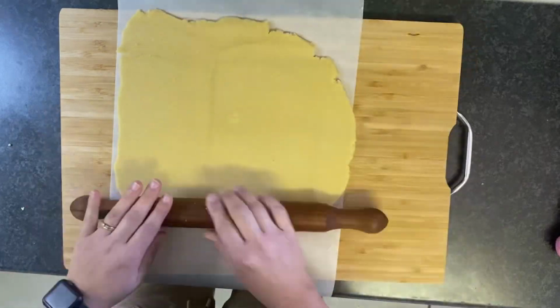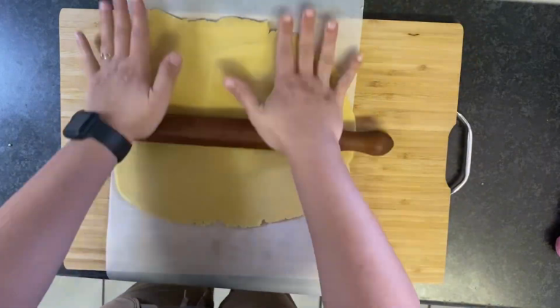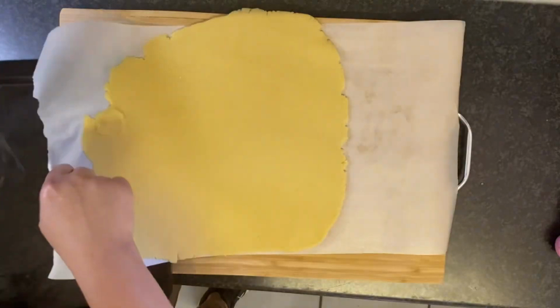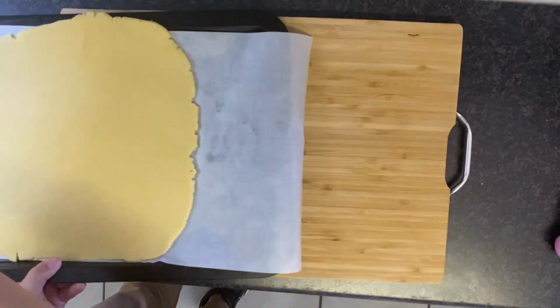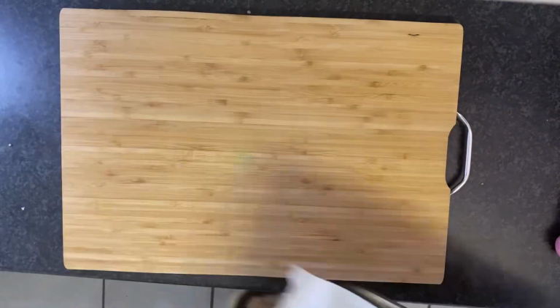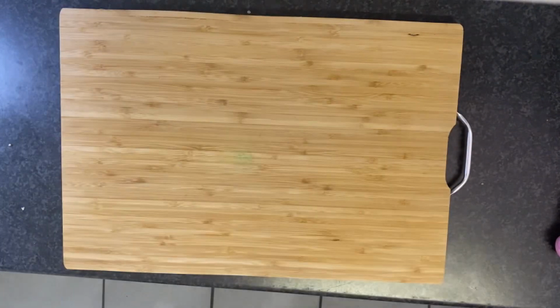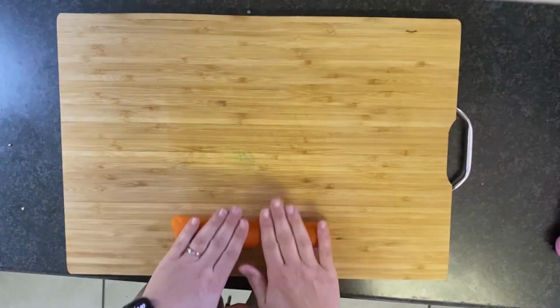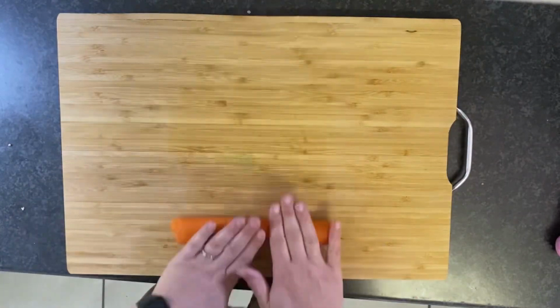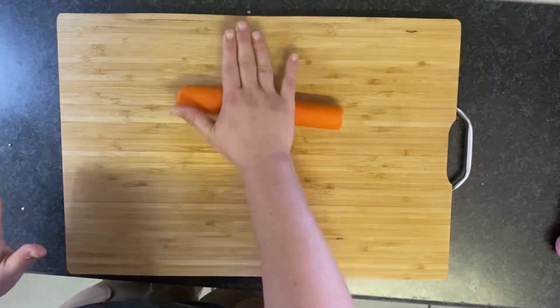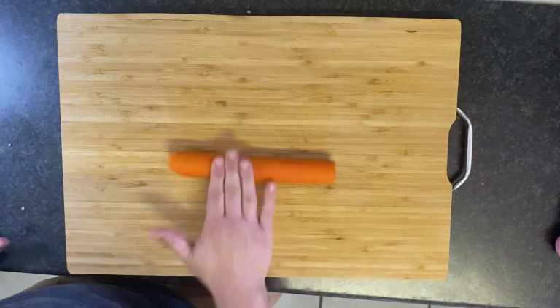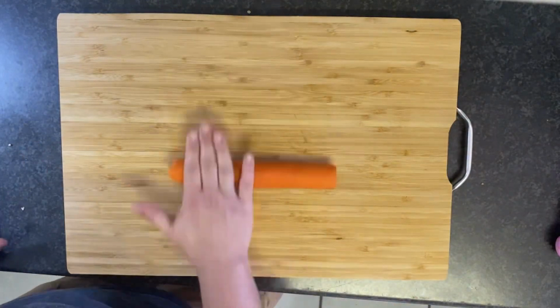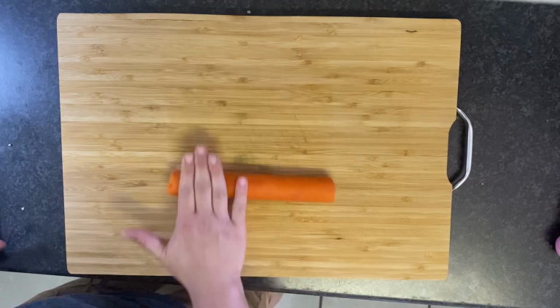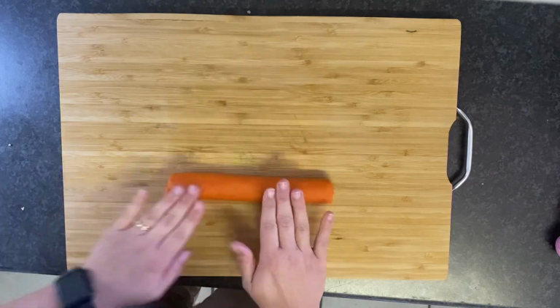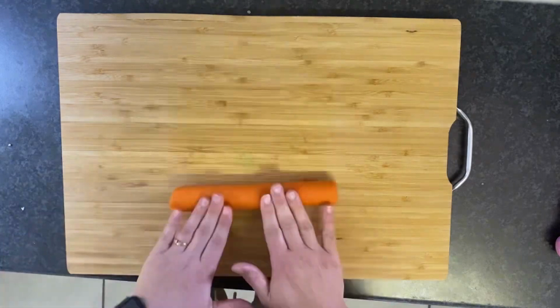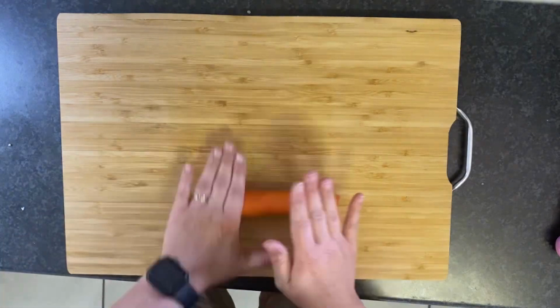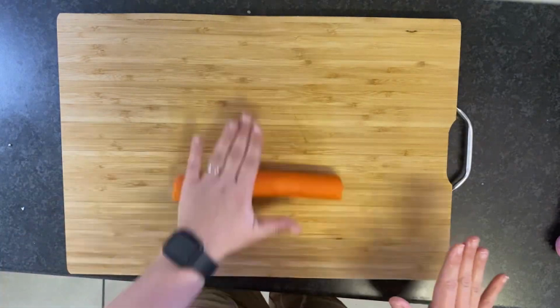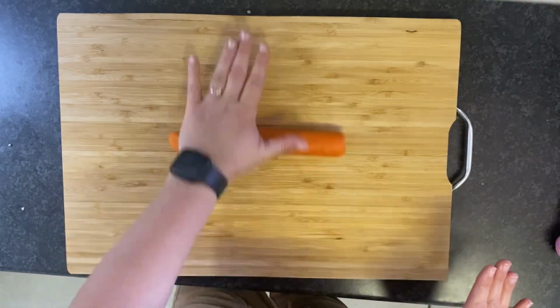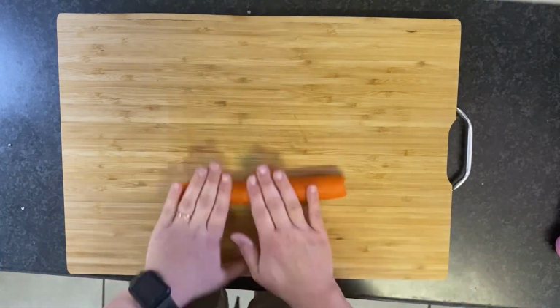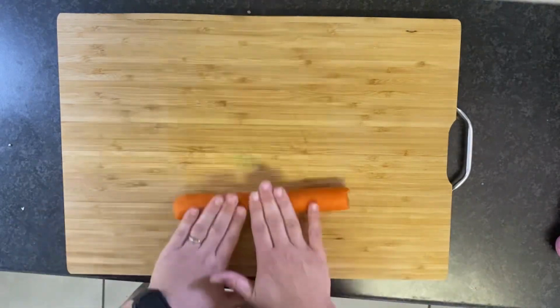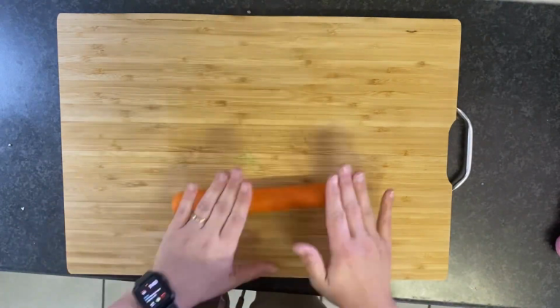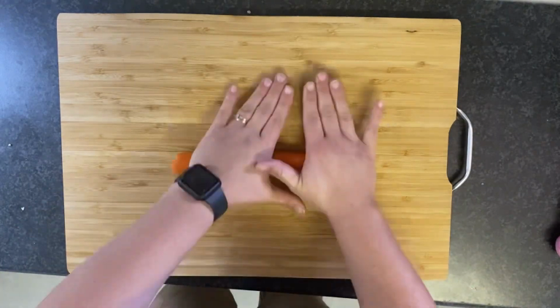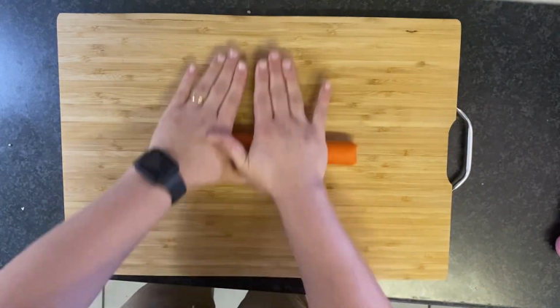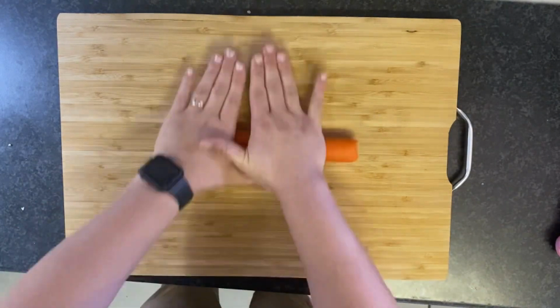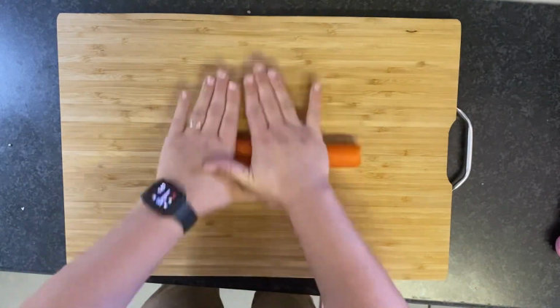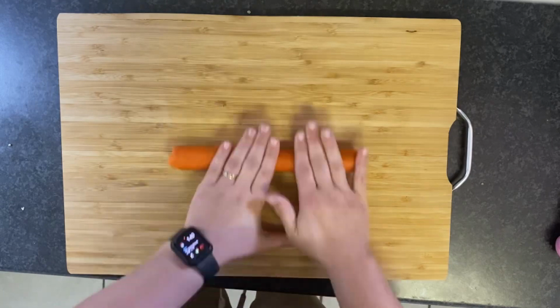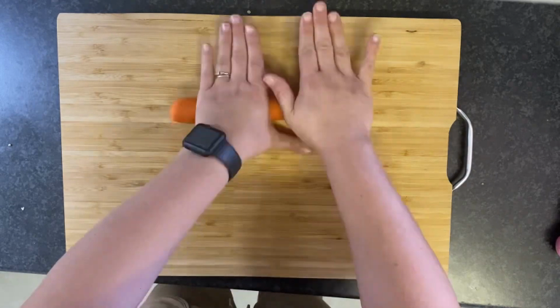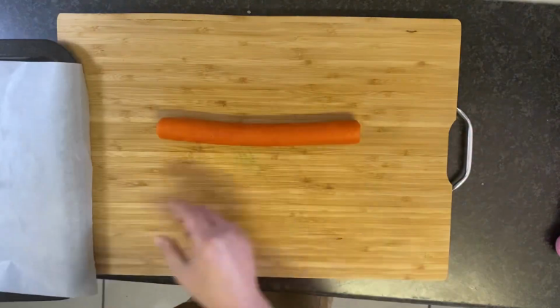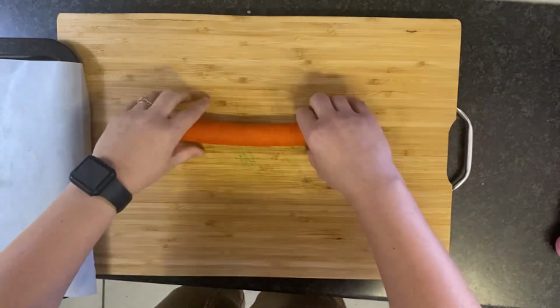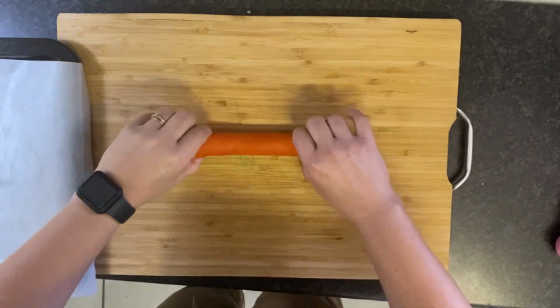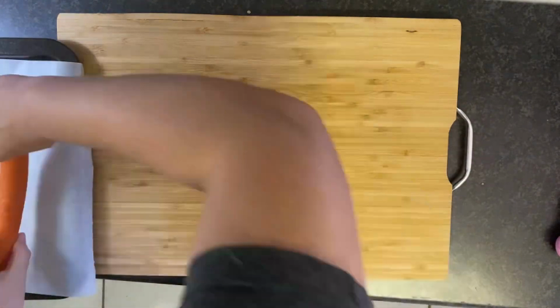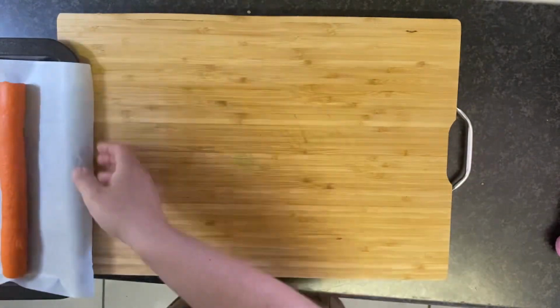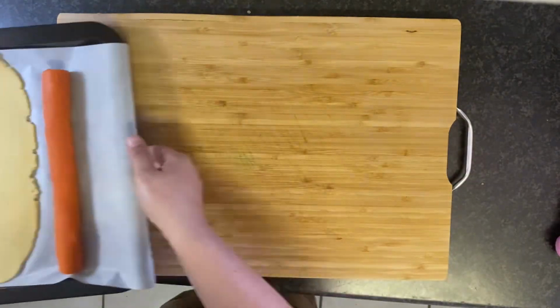Then roll out your orange dough into a long cylinder — this is going to be your pumpkin. Once you've got an evenly rolled out cylinder shape, place it back on that cookie sheet and put it back in the fridge. You want to keep this dough chilled.